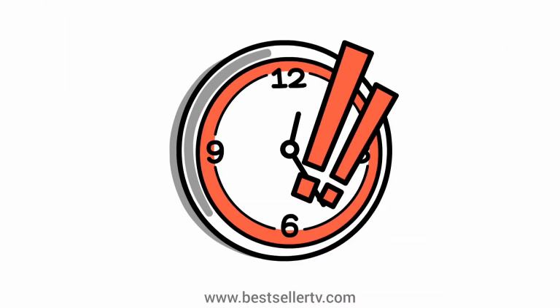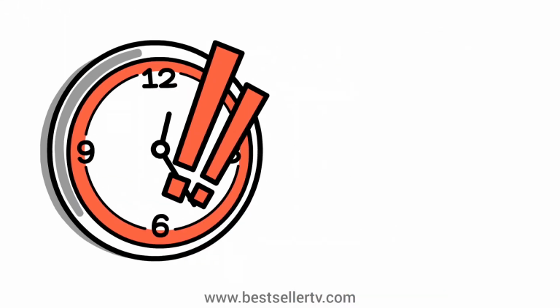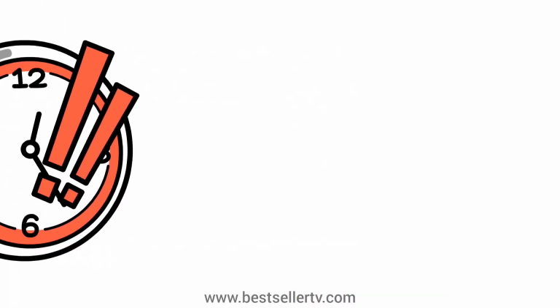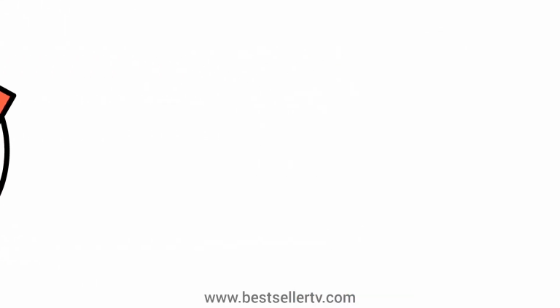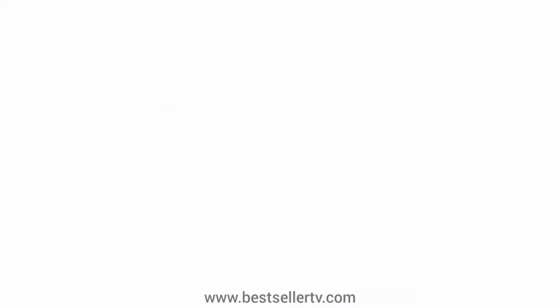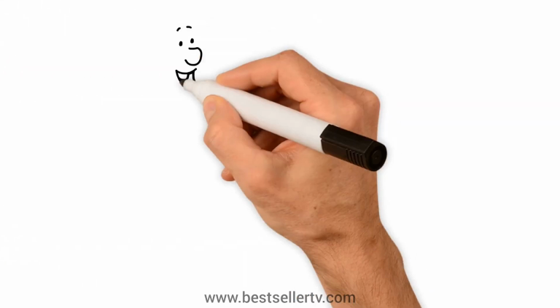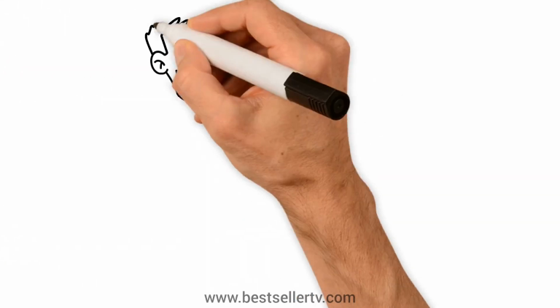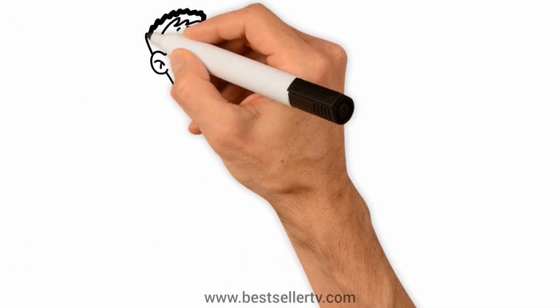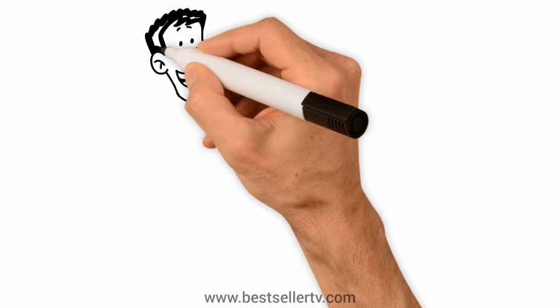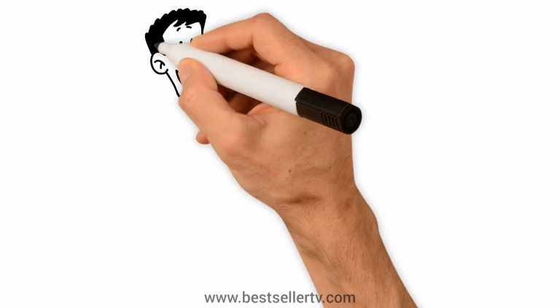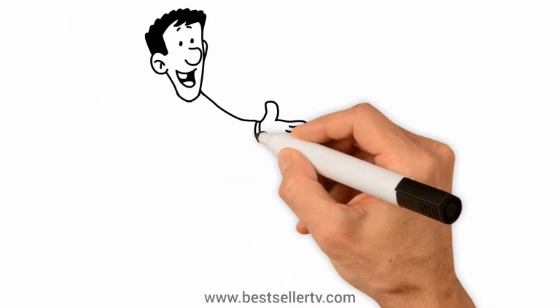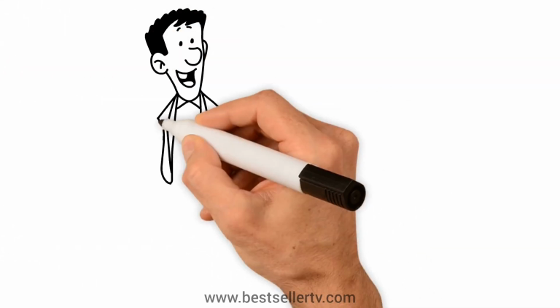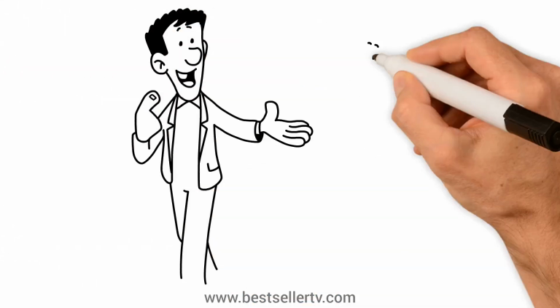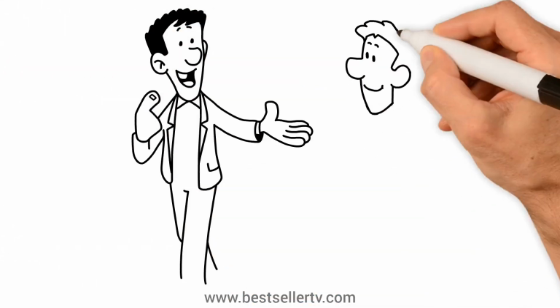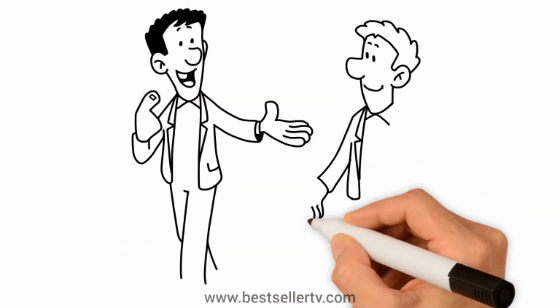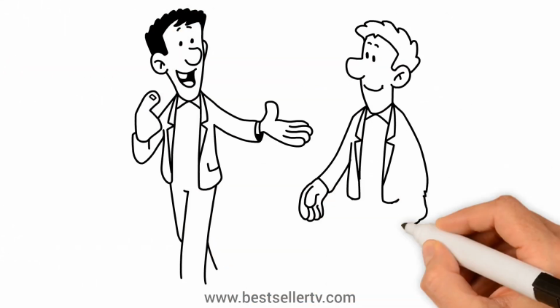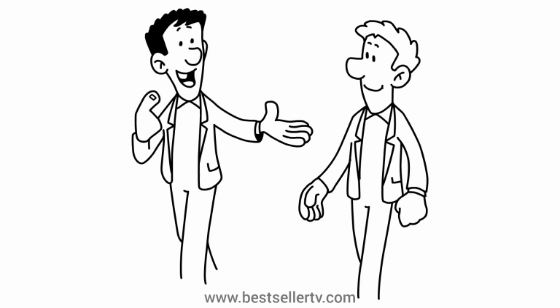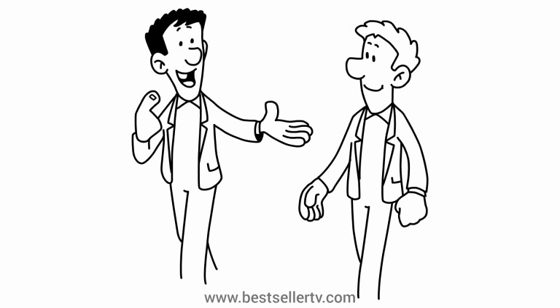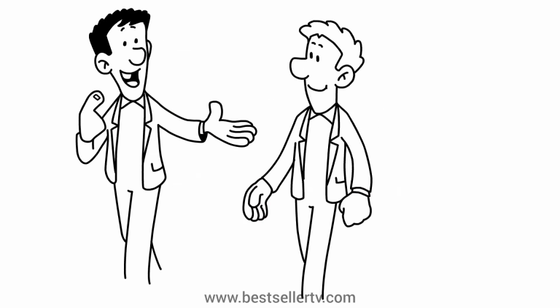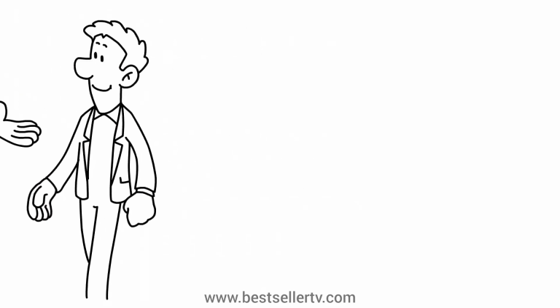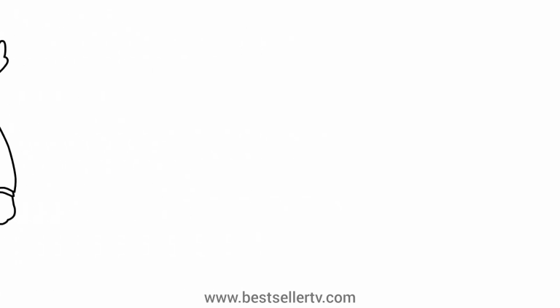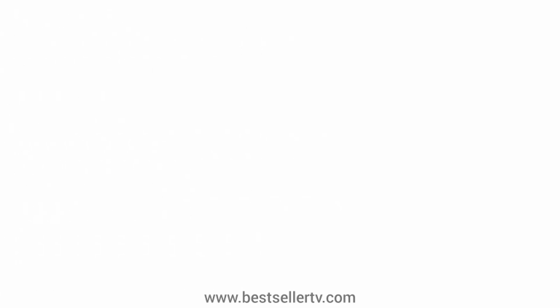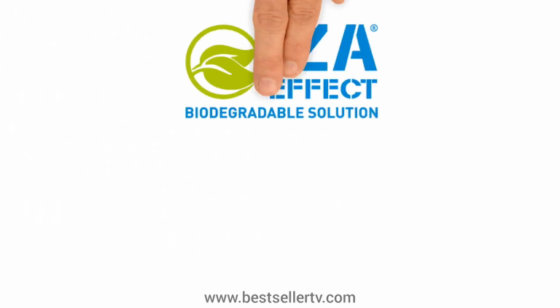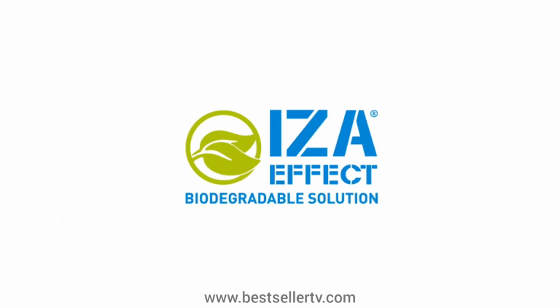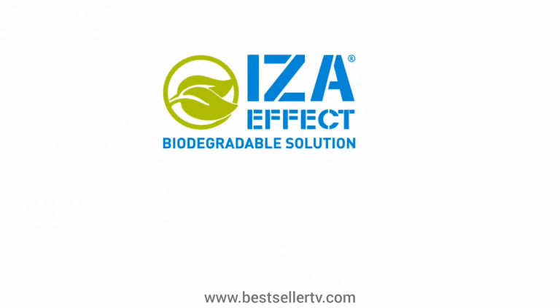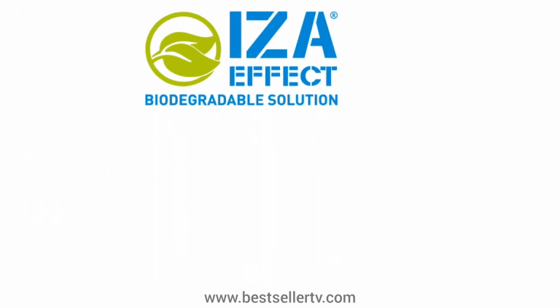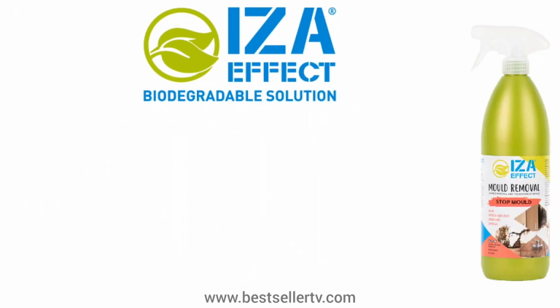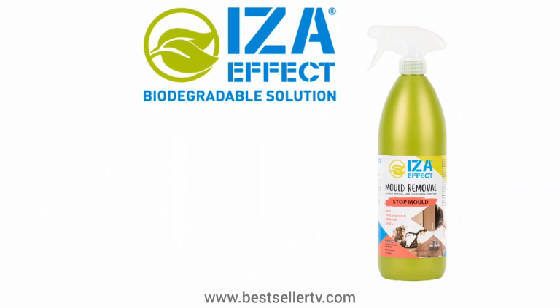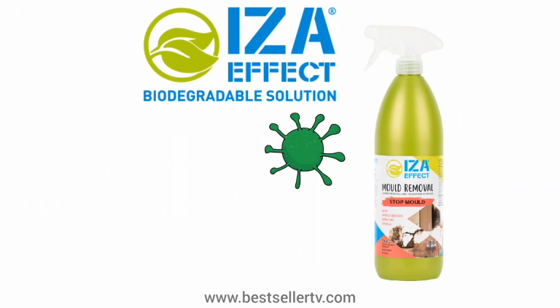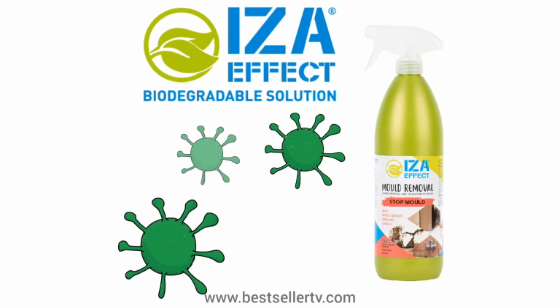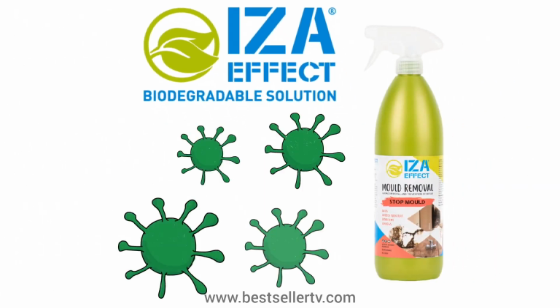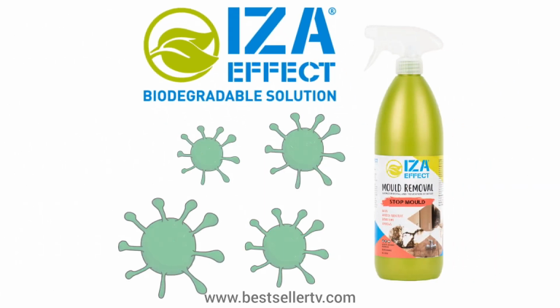Then a friend explained how he got rid of the mold in his house for good. He recommended Iza Effect to prevent and eliminate mold.